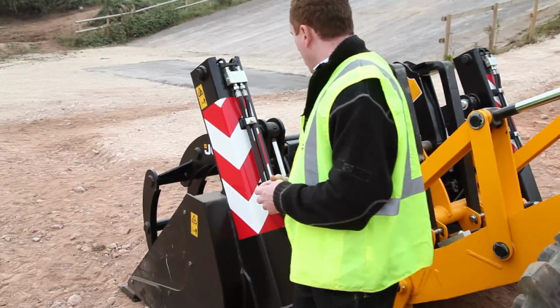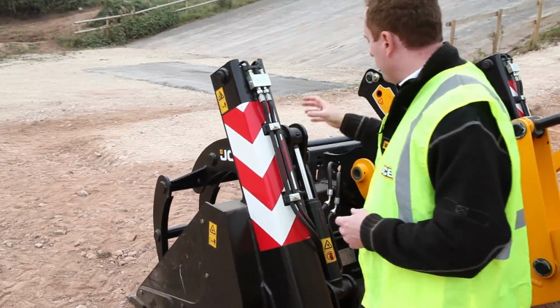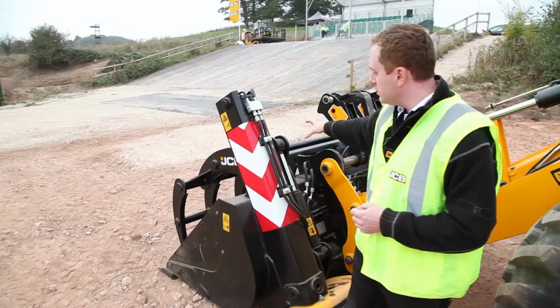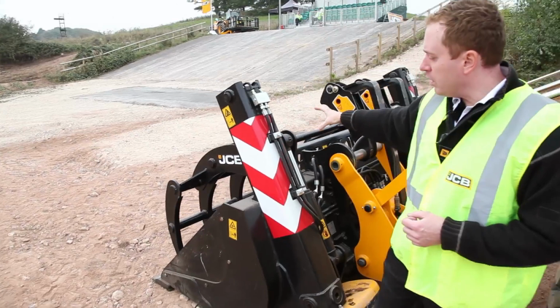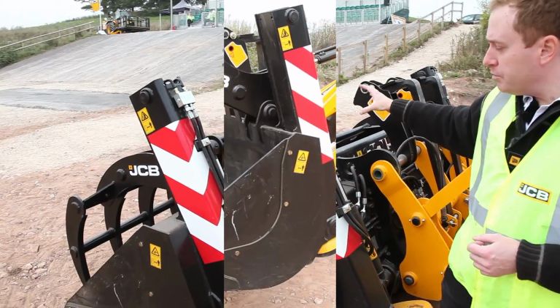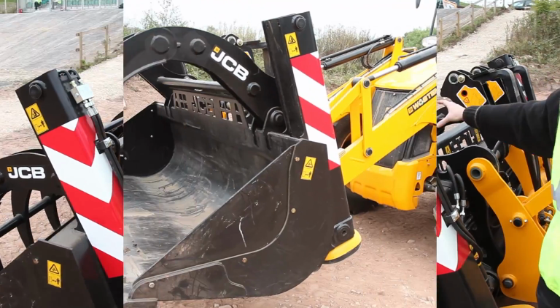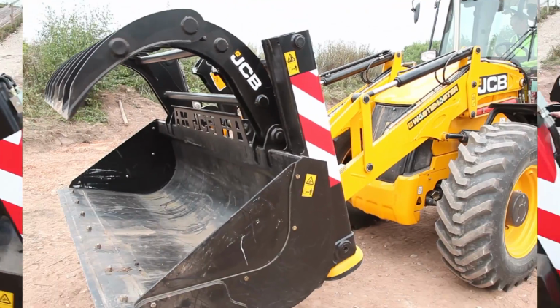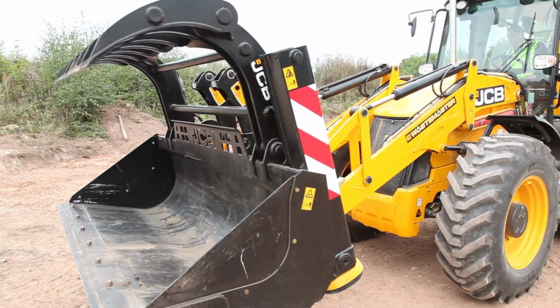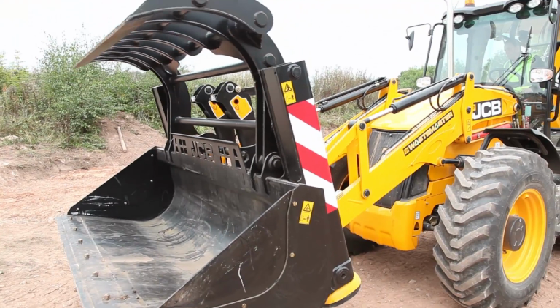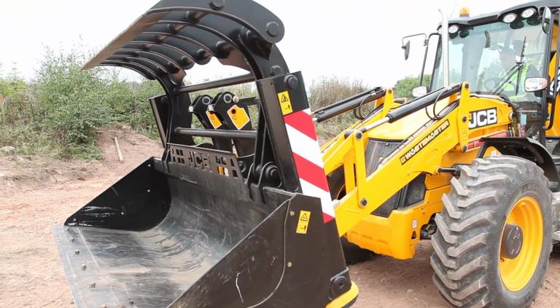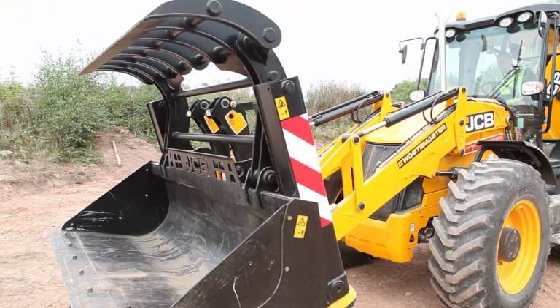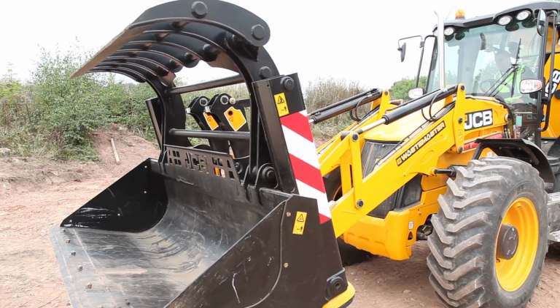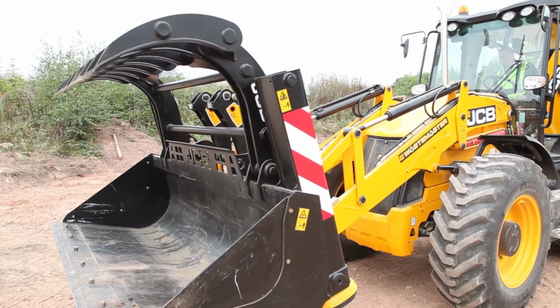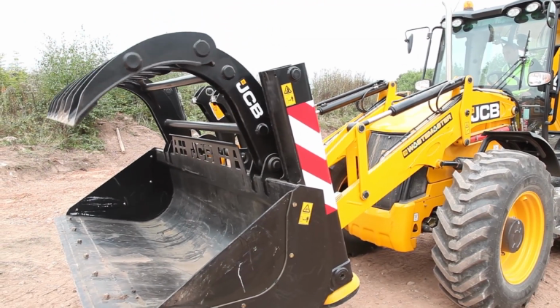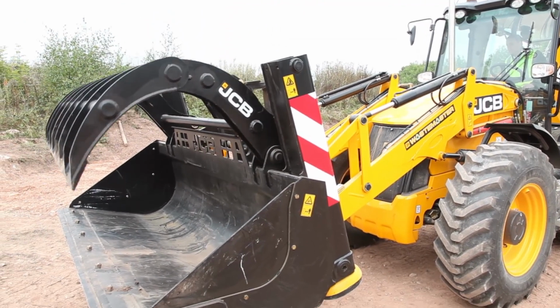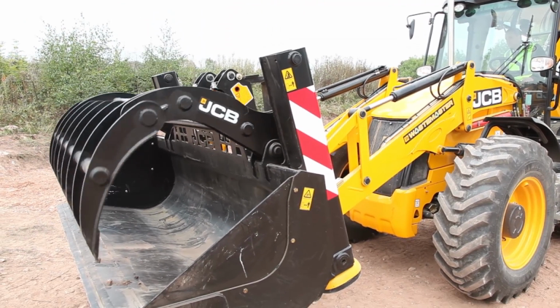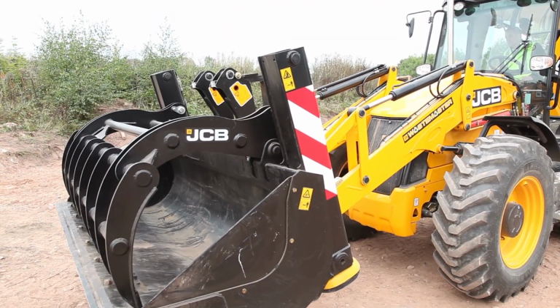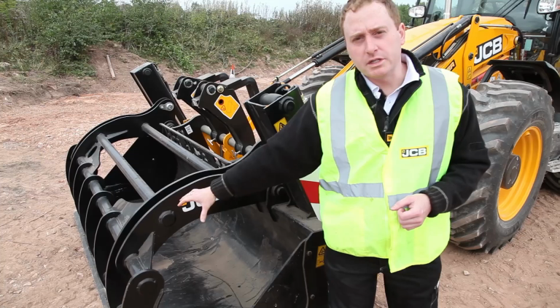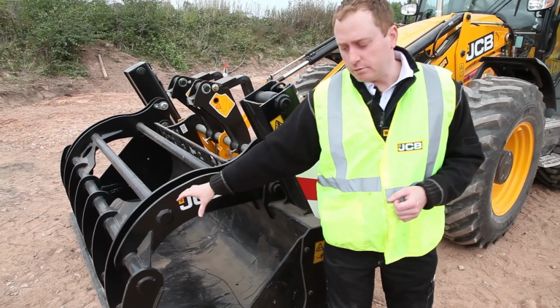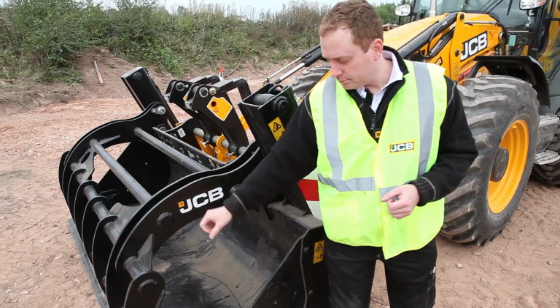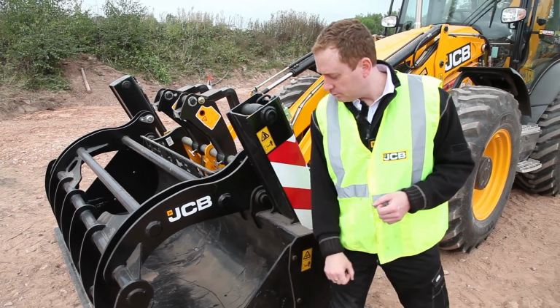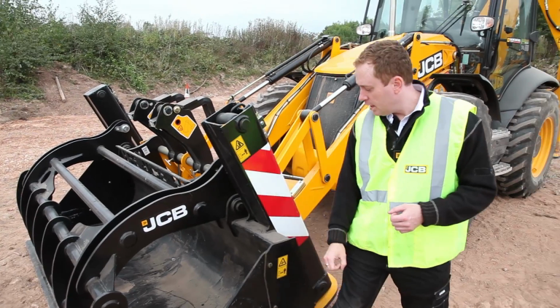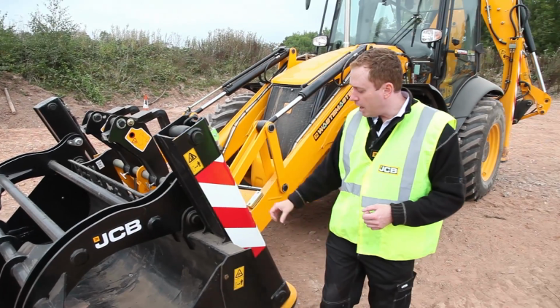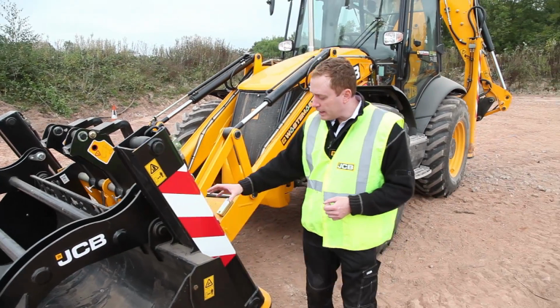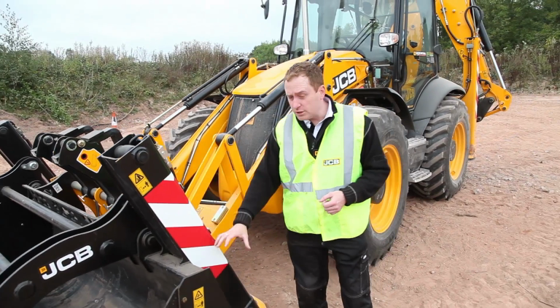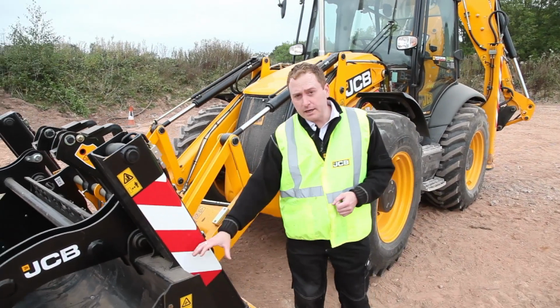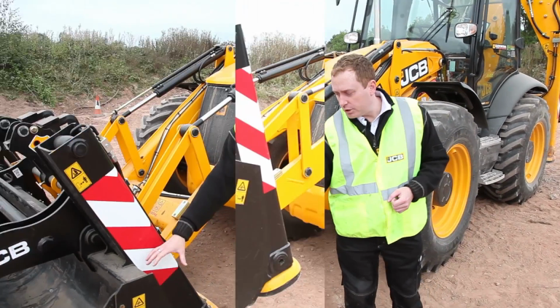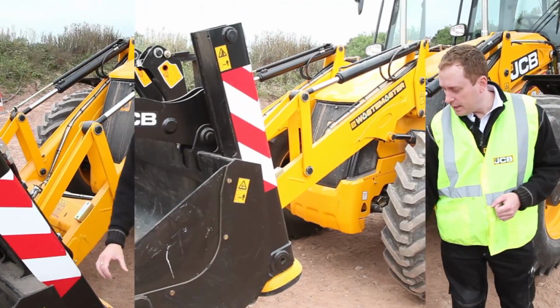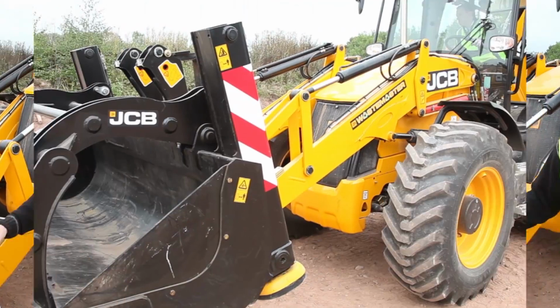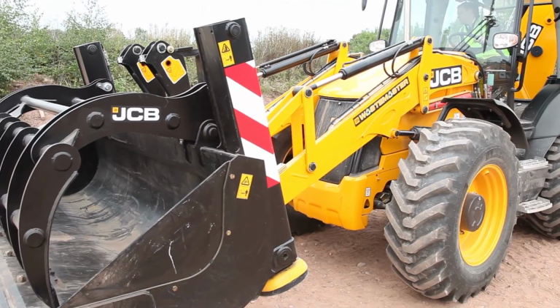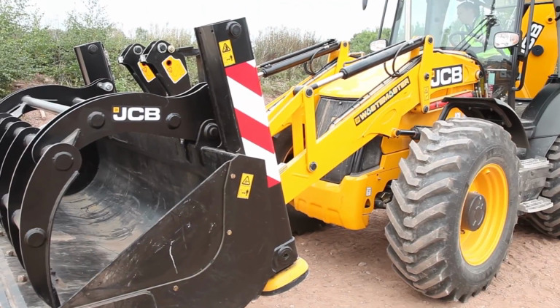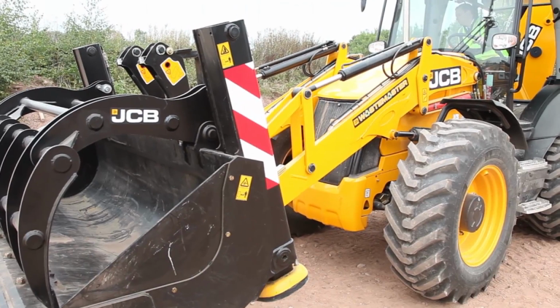On the front, we've got a purpose-designed shovel with a grab top, for re-handling pallets and awkward material. Behind there, fitted on the back of the shovel, is the stabiliser legs.